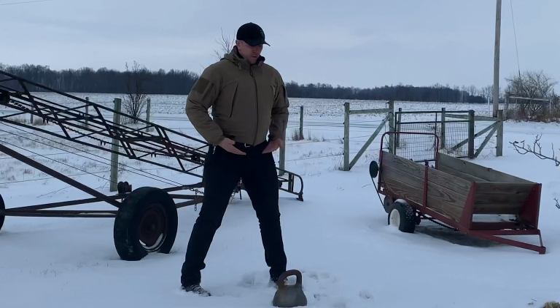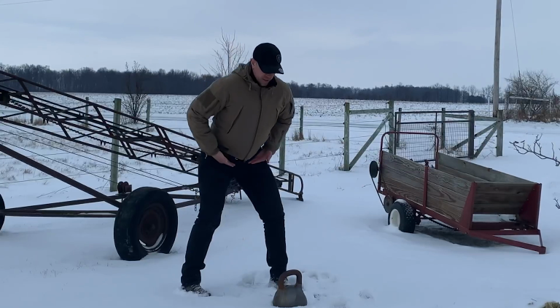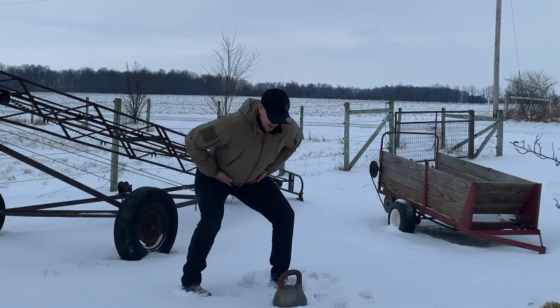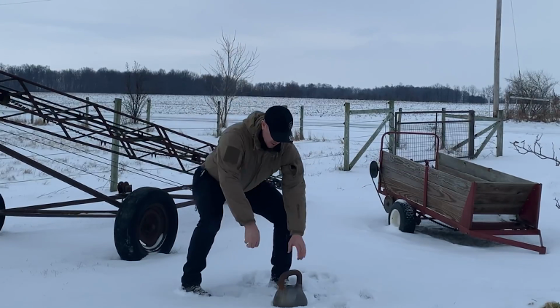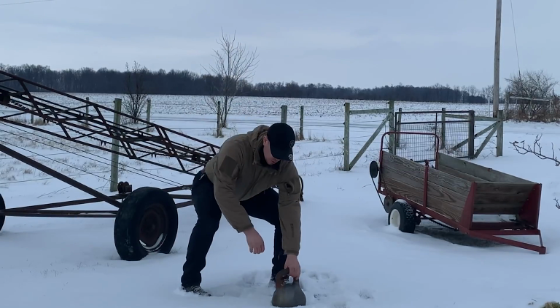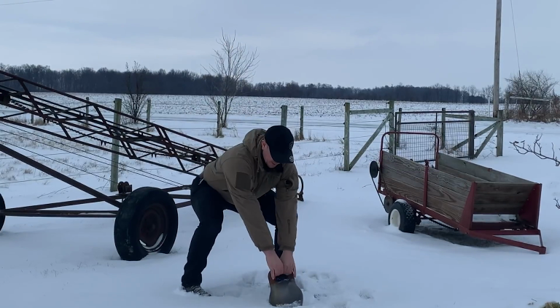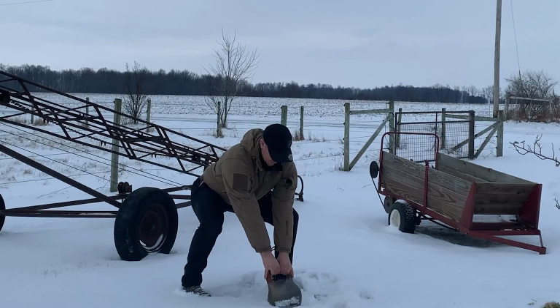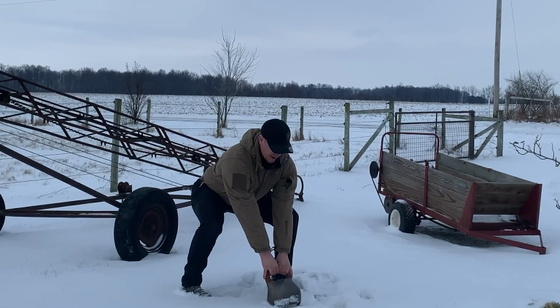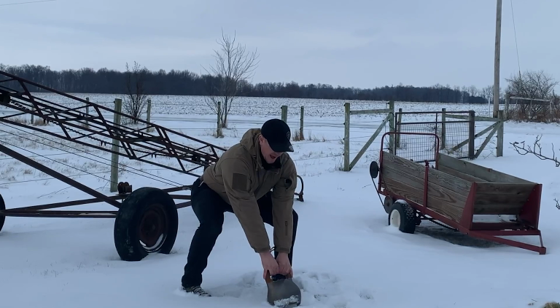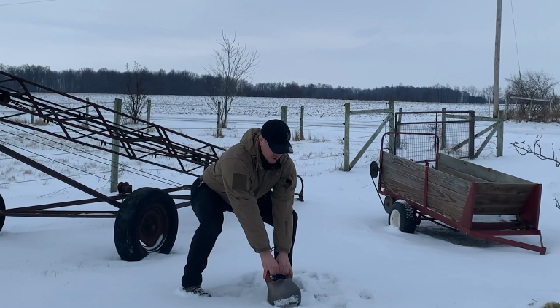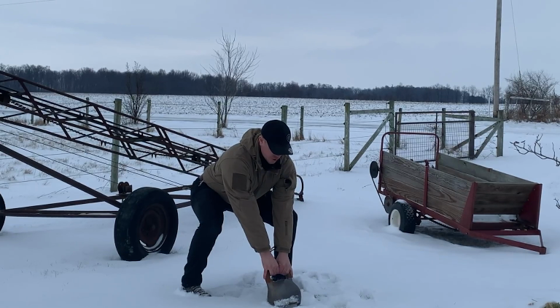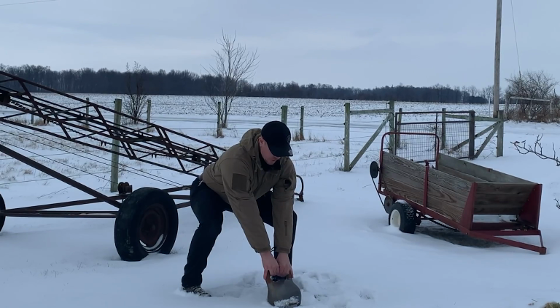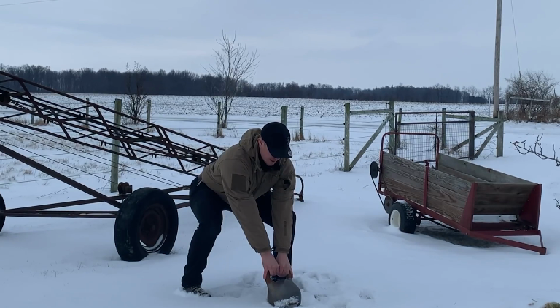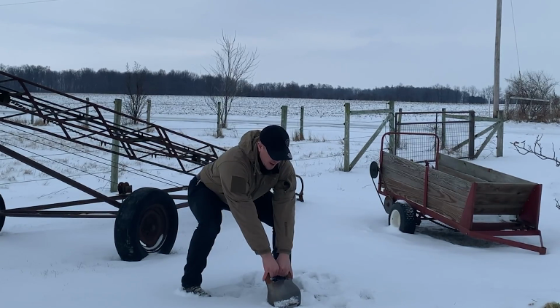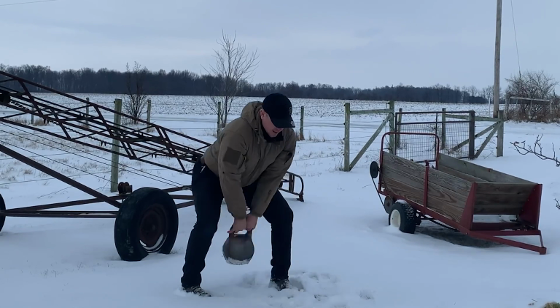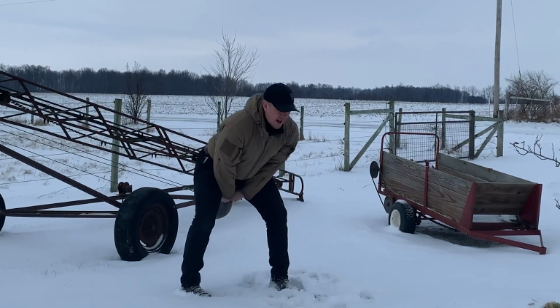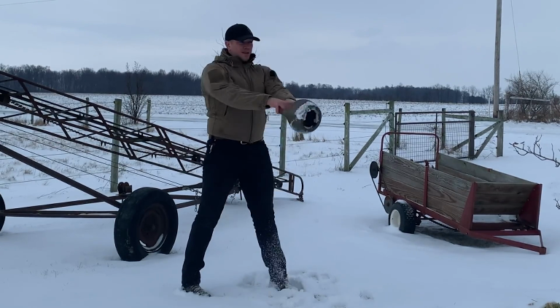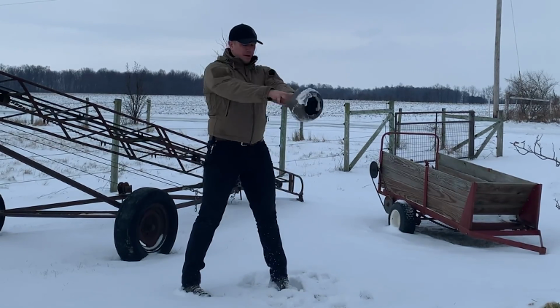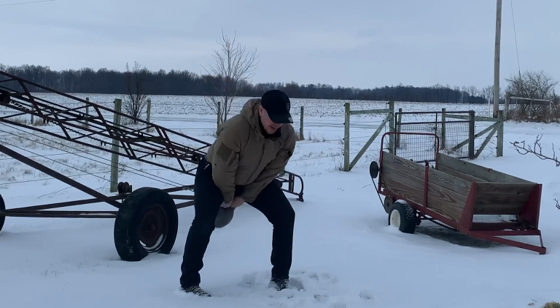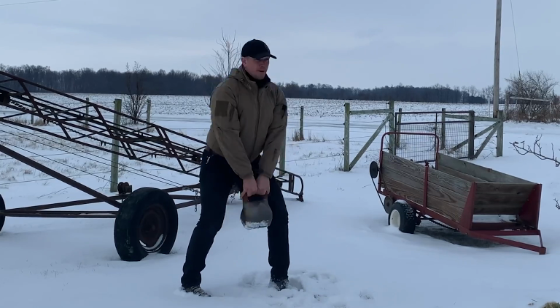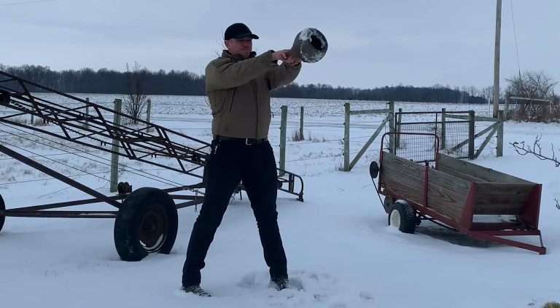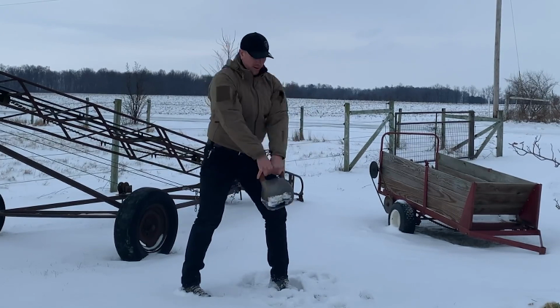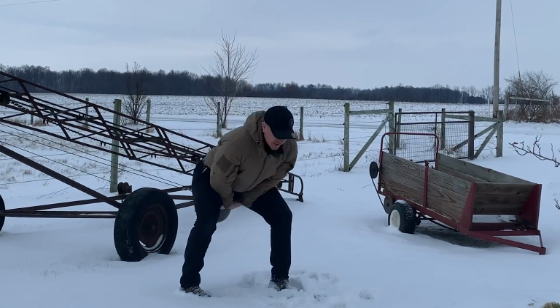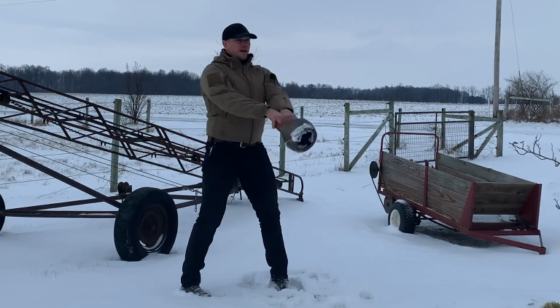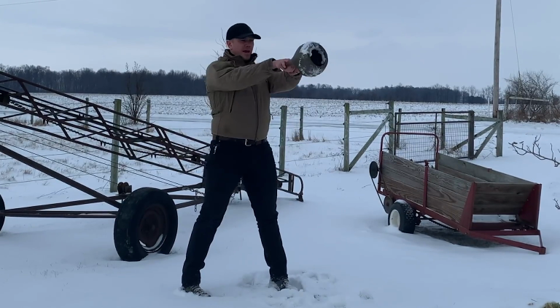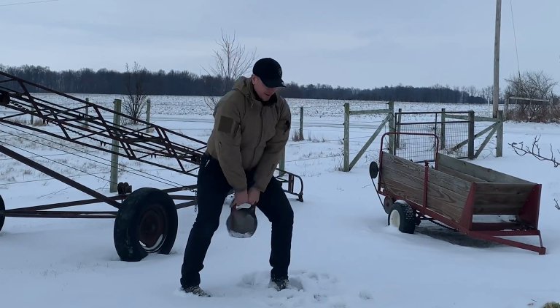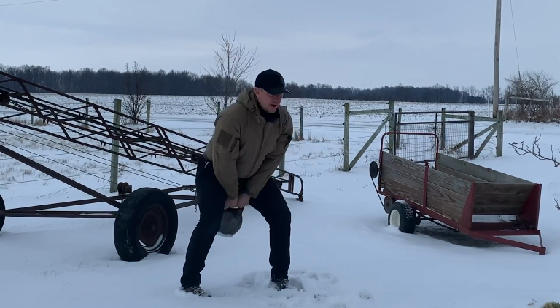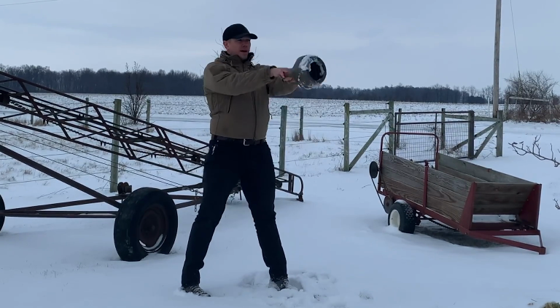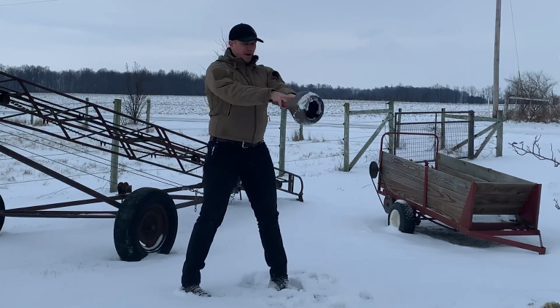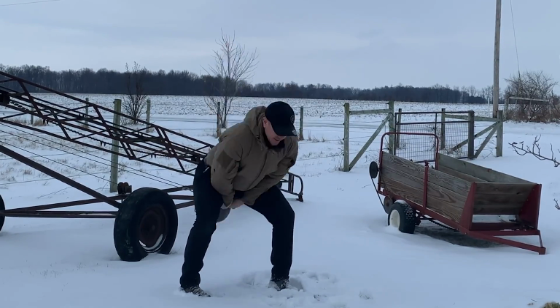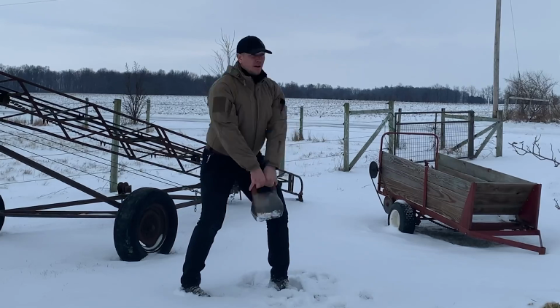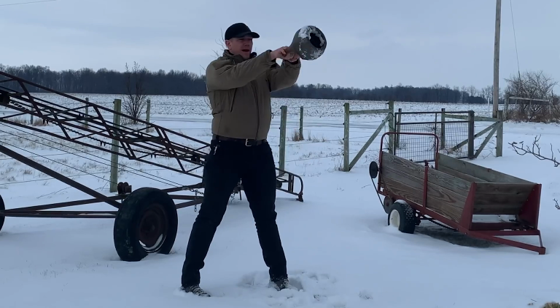Push those hips back, two hands on, fire the lats, drive the shoulders away from the ear, hike the weight back, snap your hips, stand up. Inhale down, exhale up.